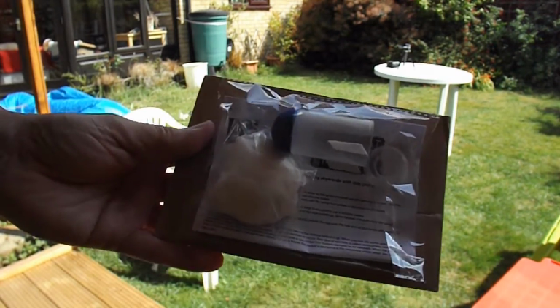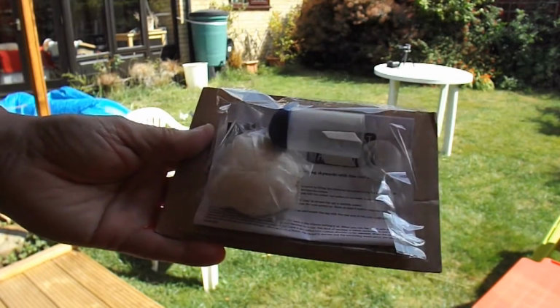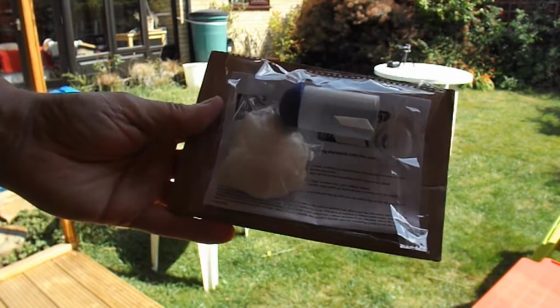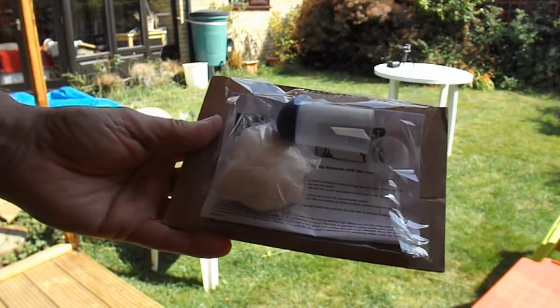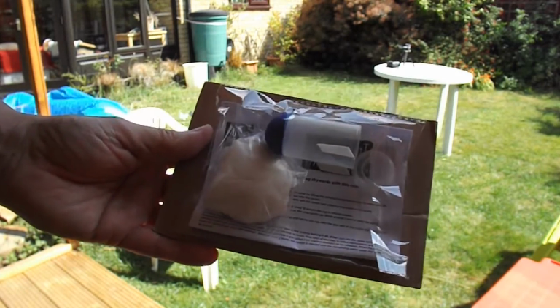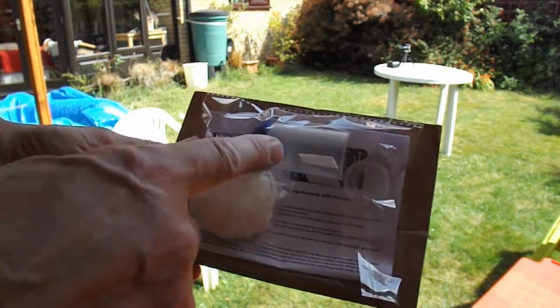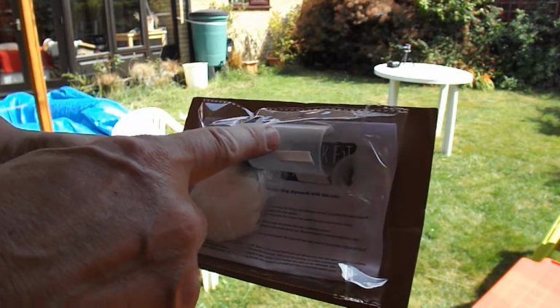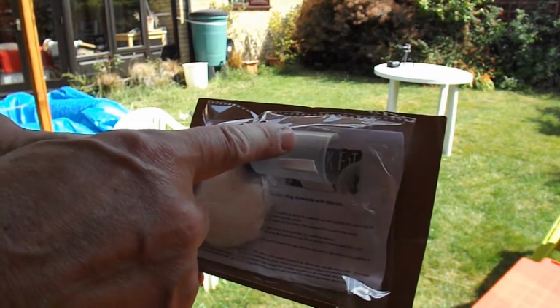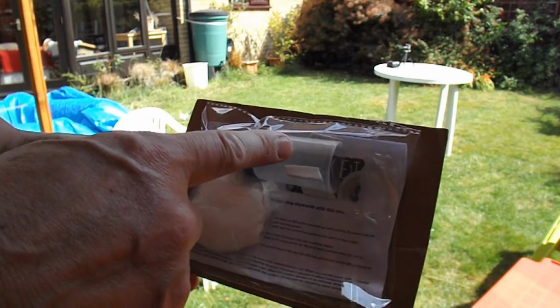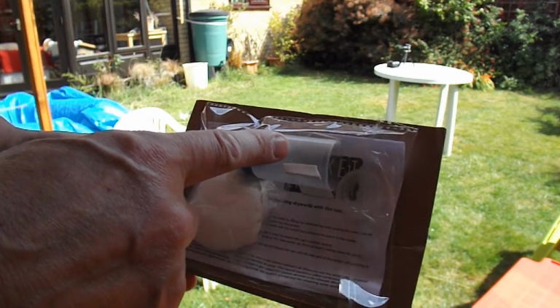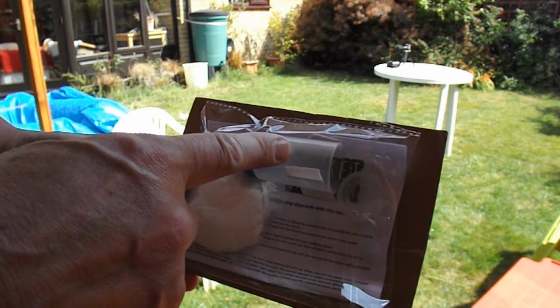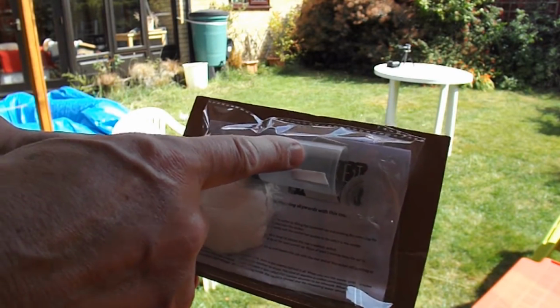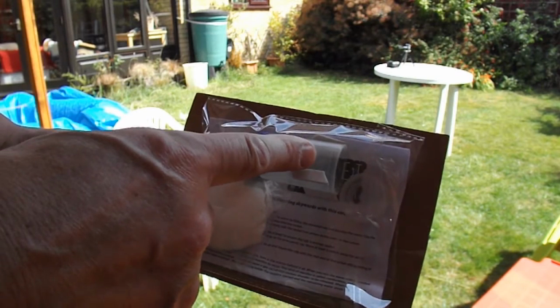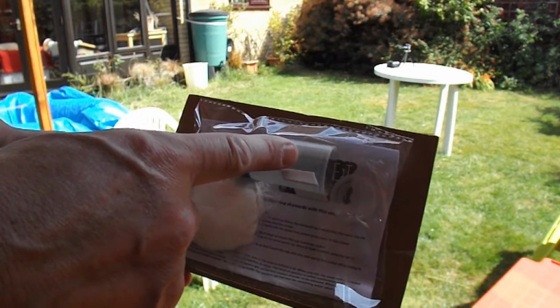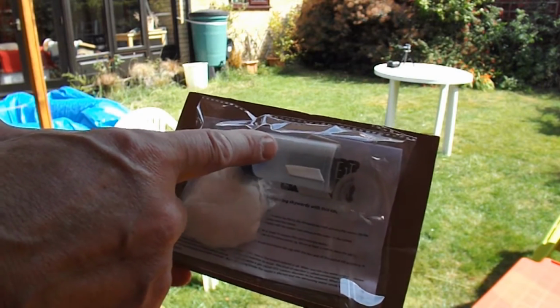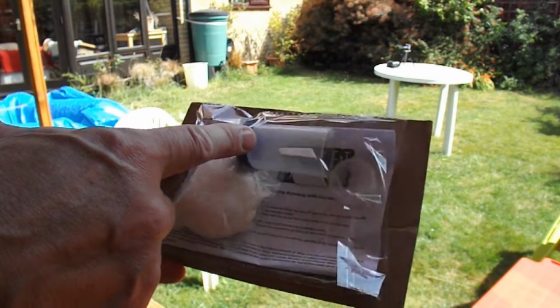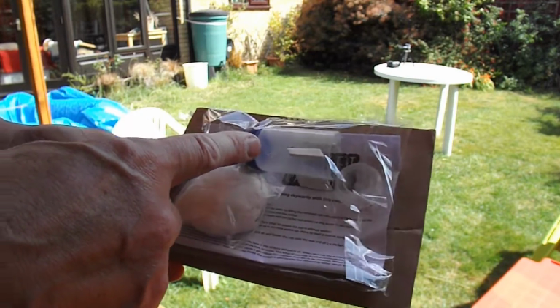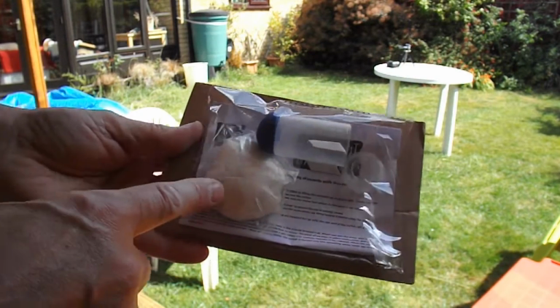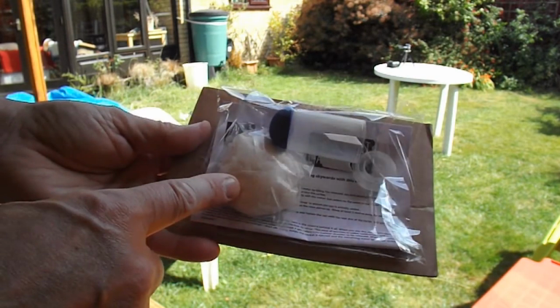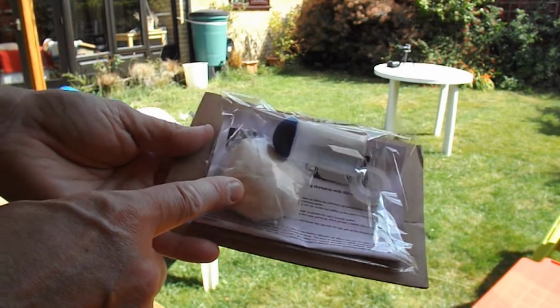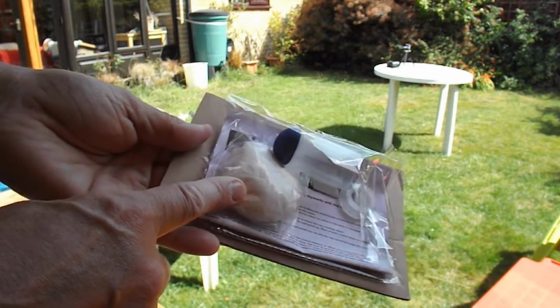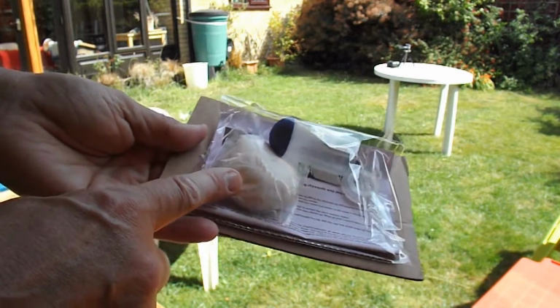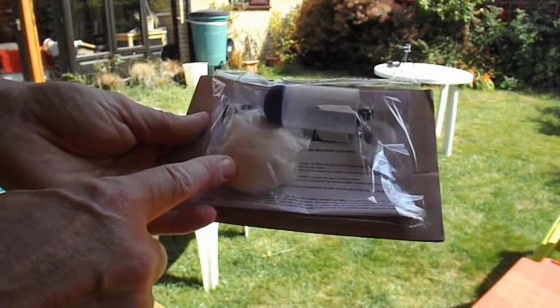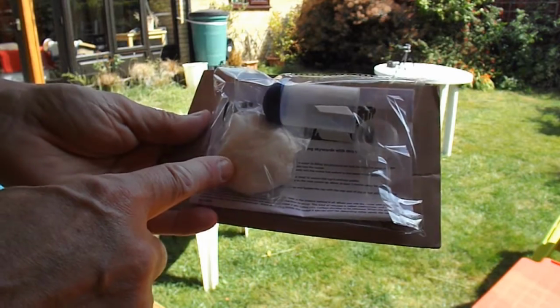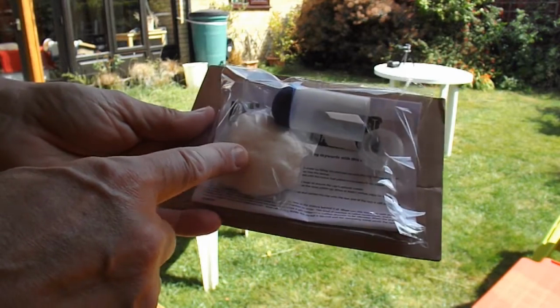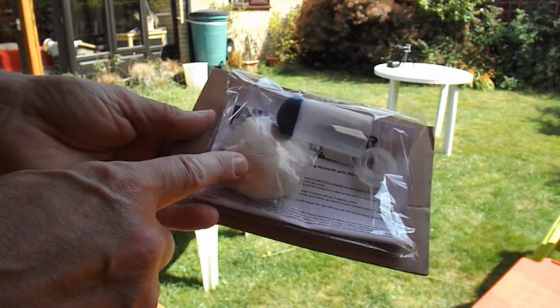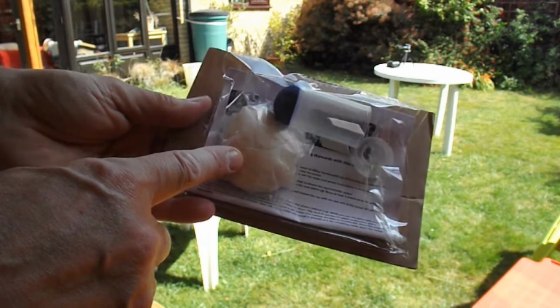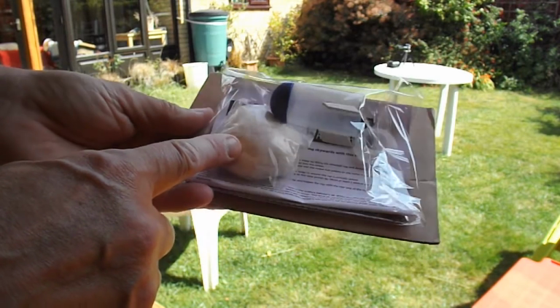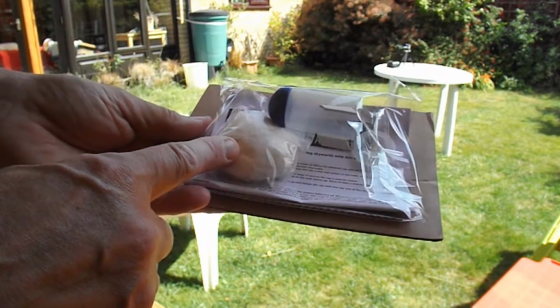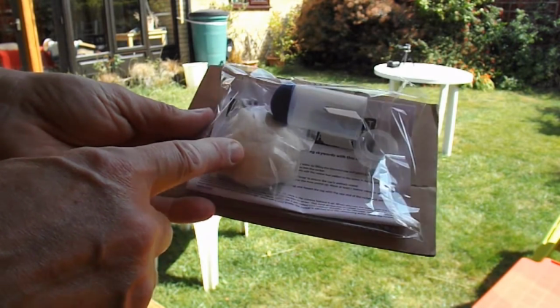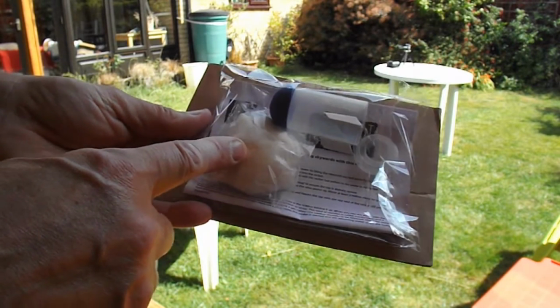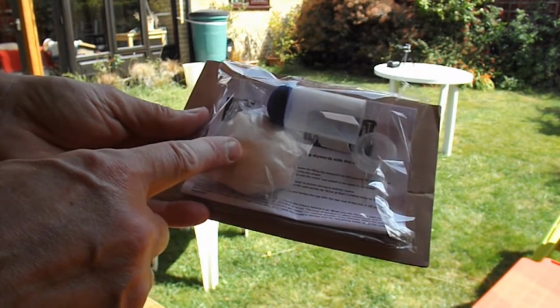So, off we go — that looks like an old 35mm film container. And some bicarbonate of soda in, looks like soft paper bags.